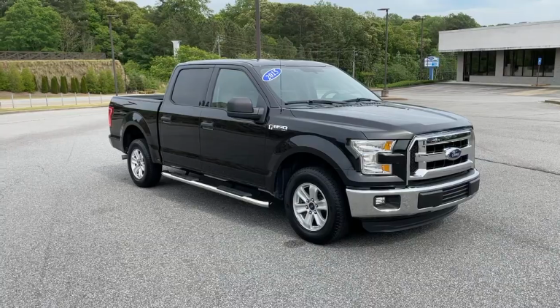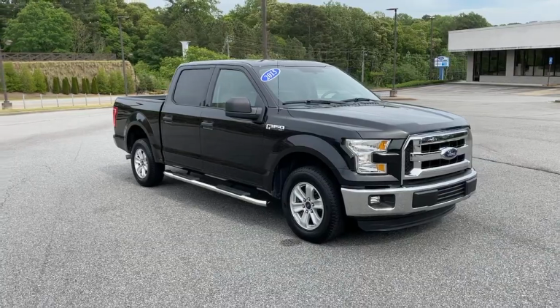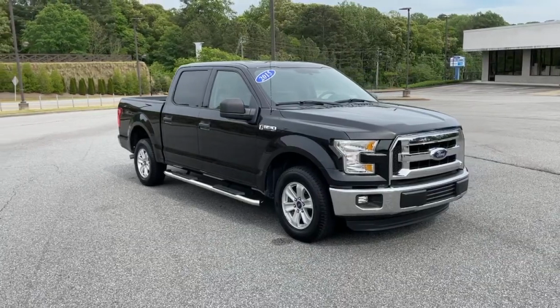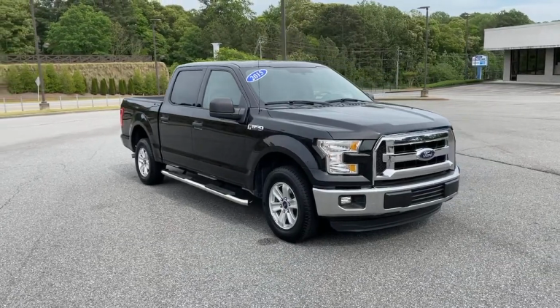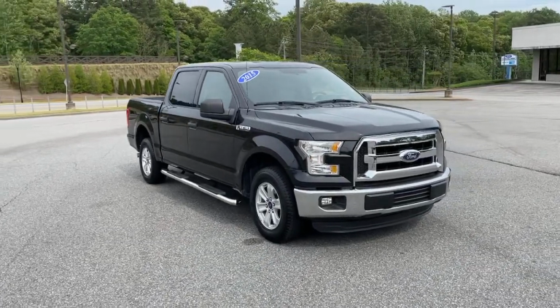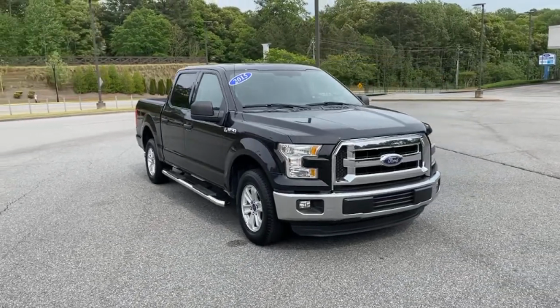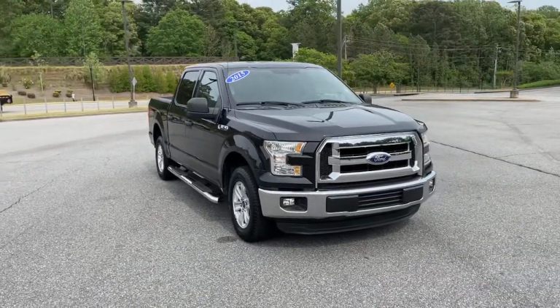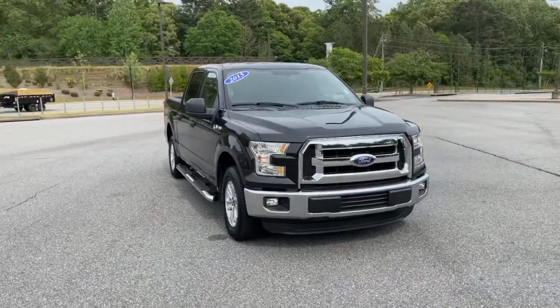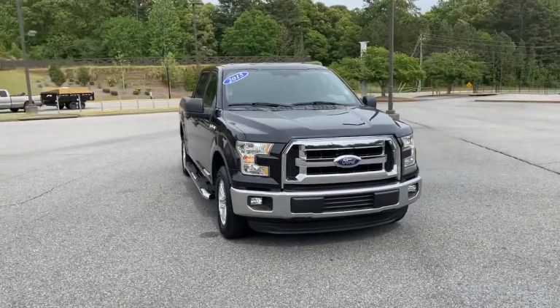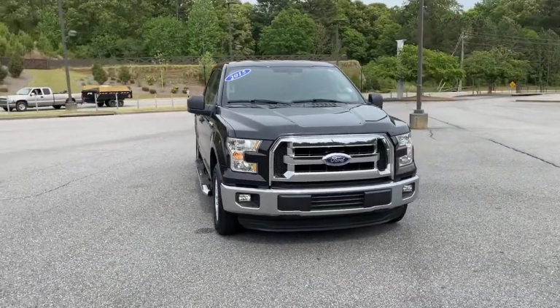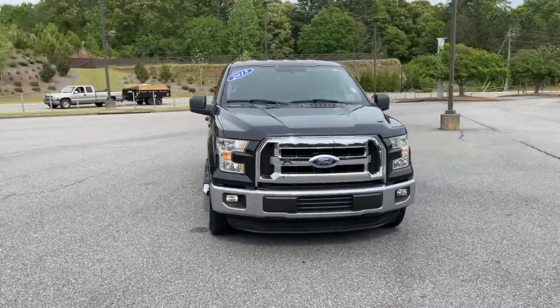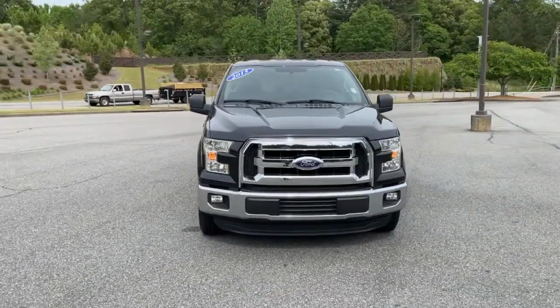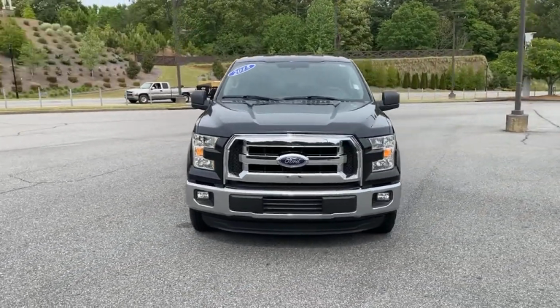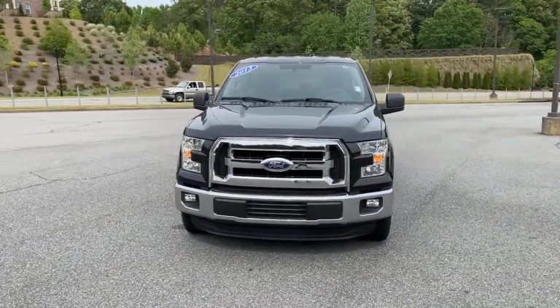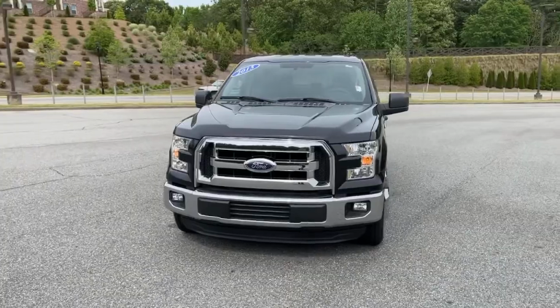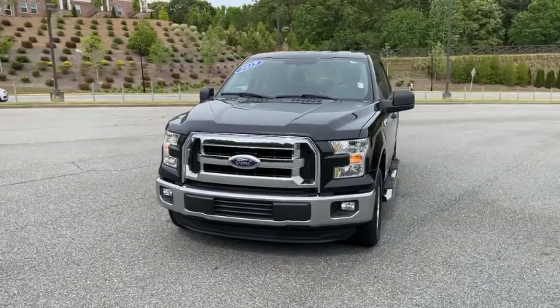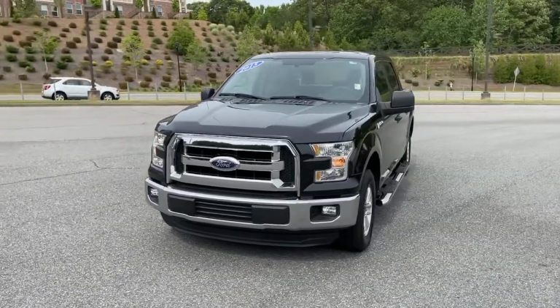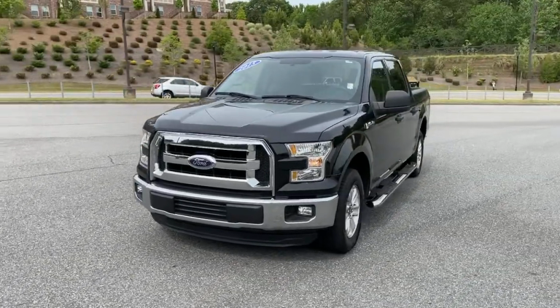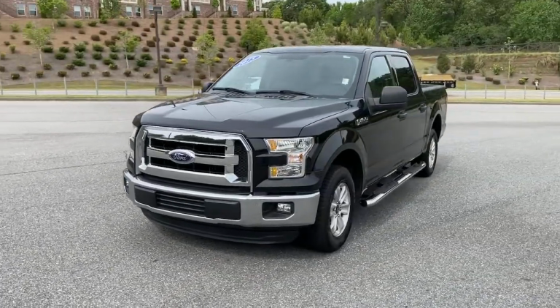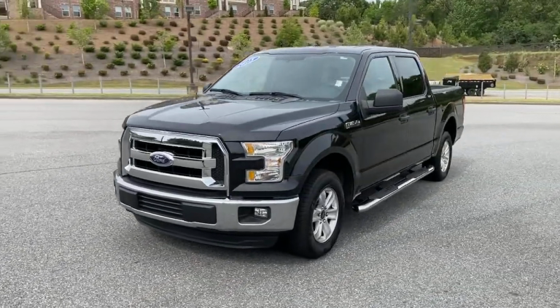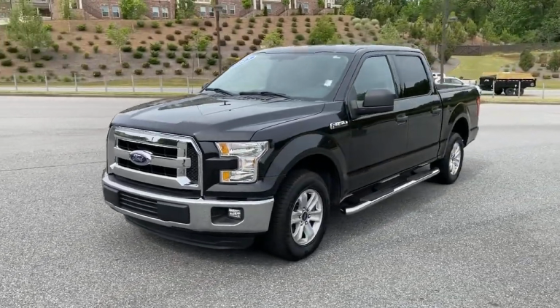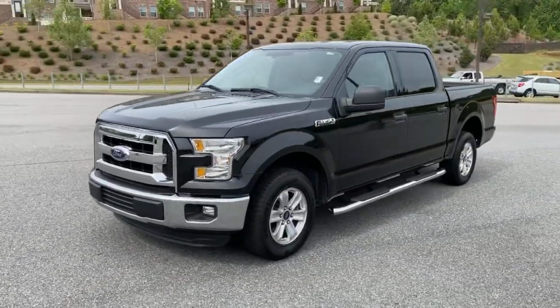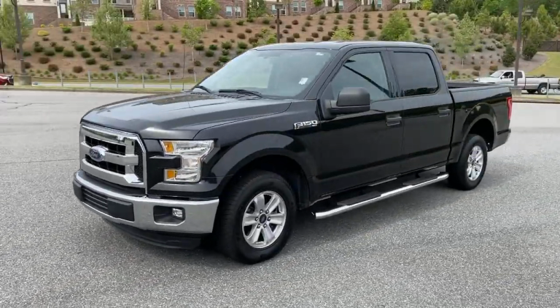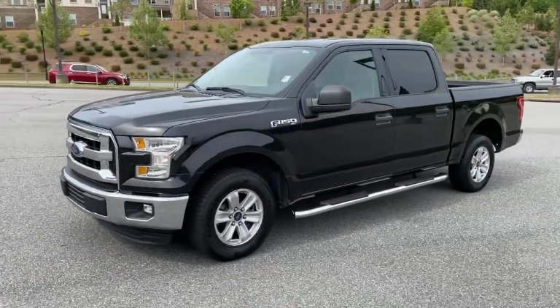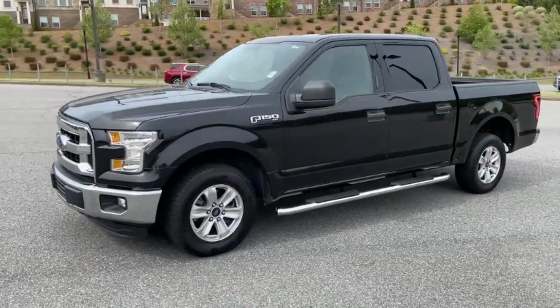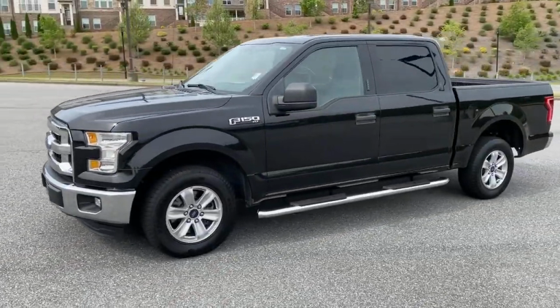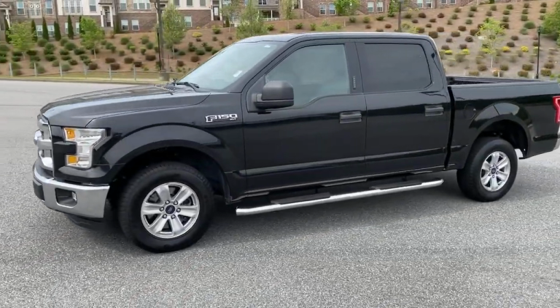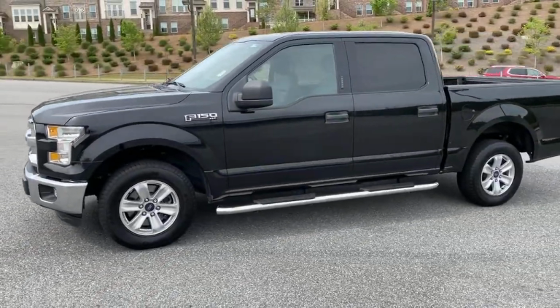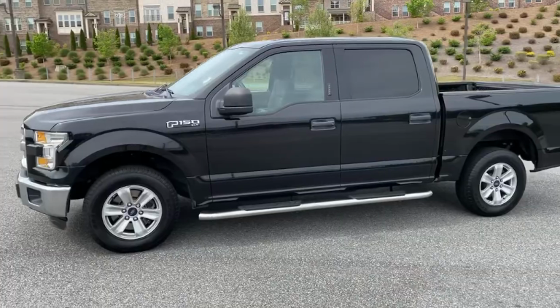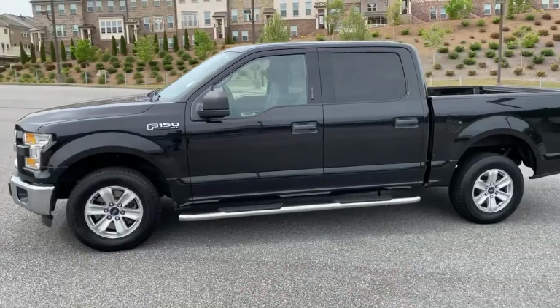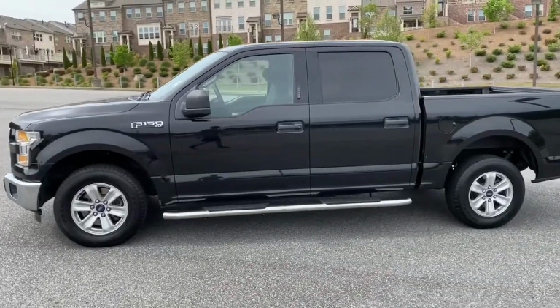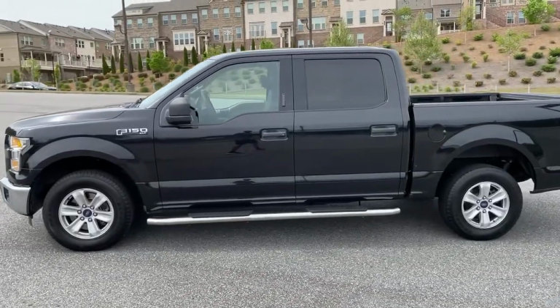Looking for your dream car? It could be the 2015 Ford F-150. With less than 100,000 miles on the odometer, this vehicle stands out from the rest.